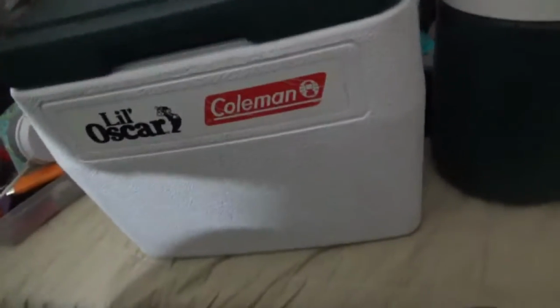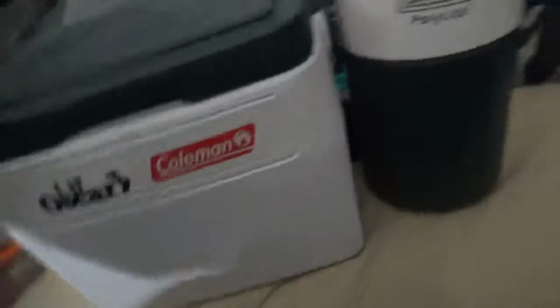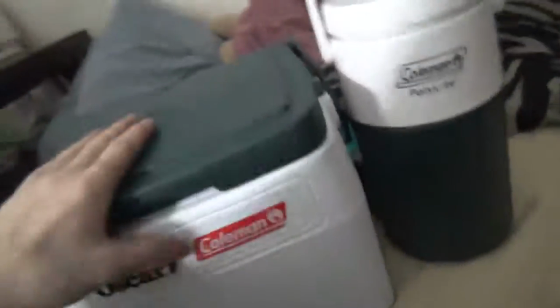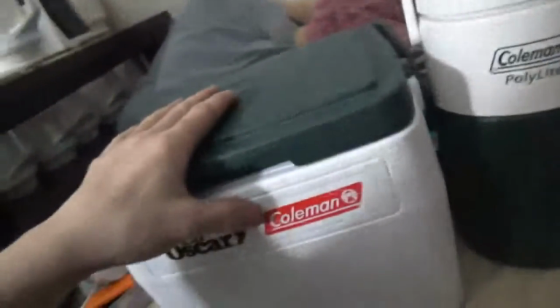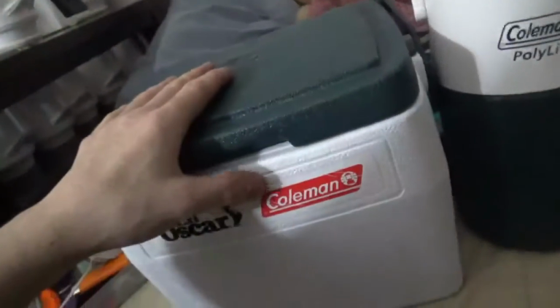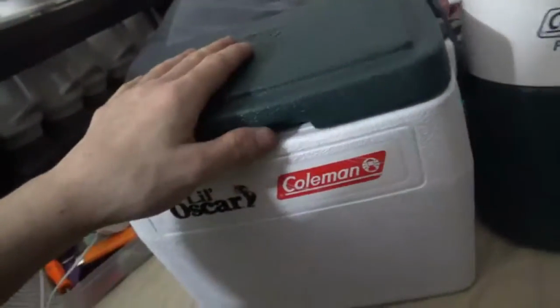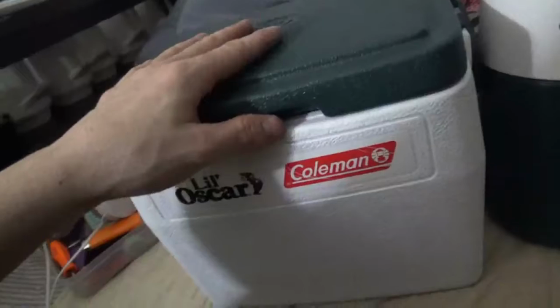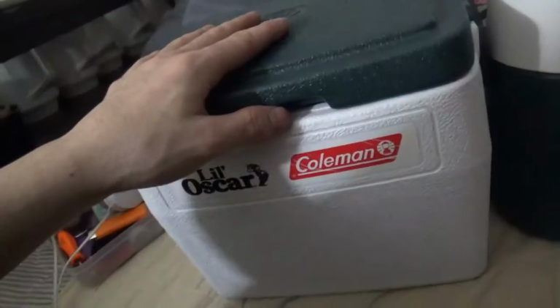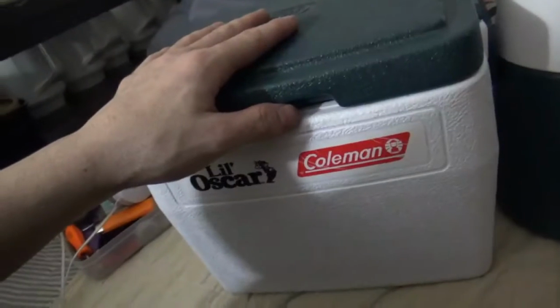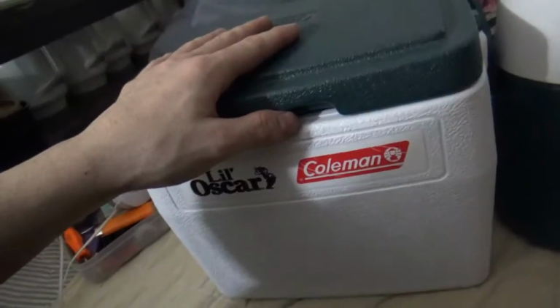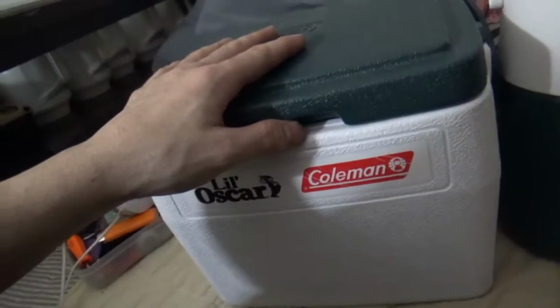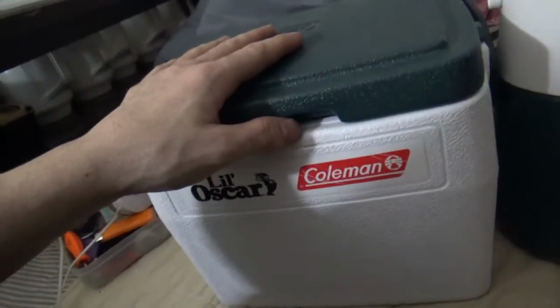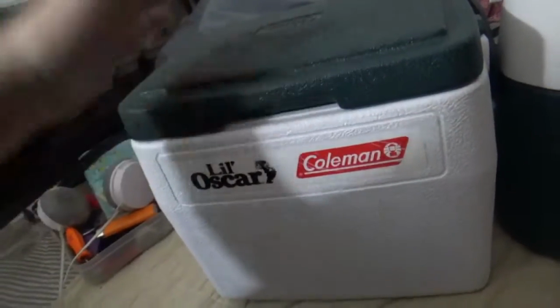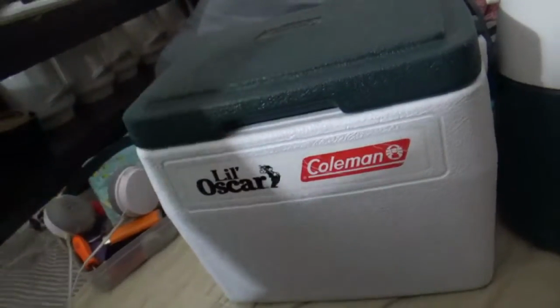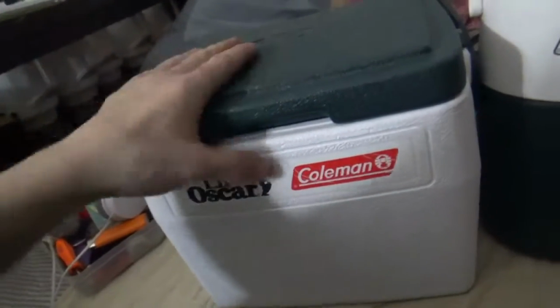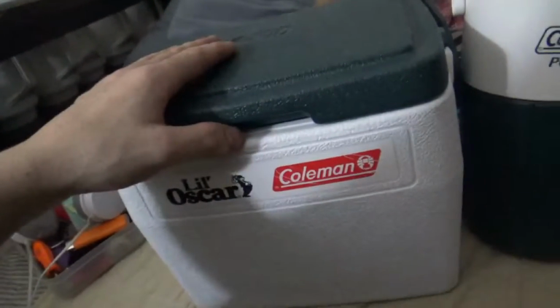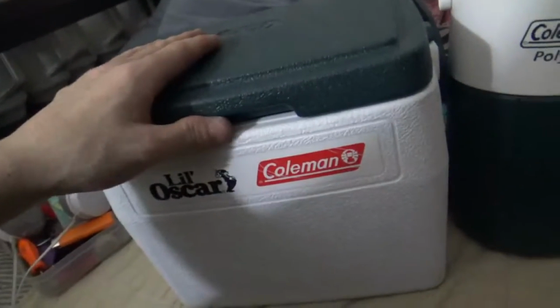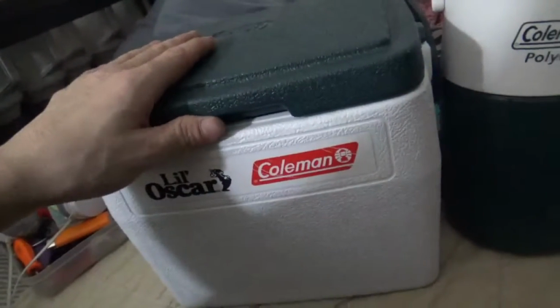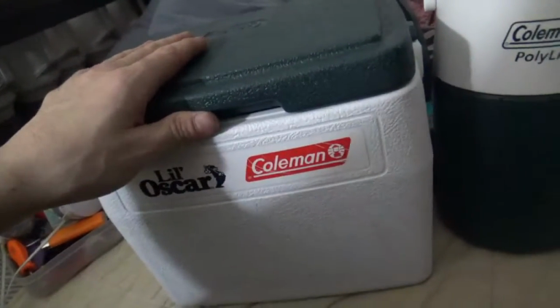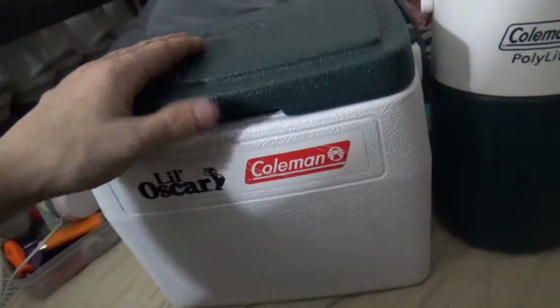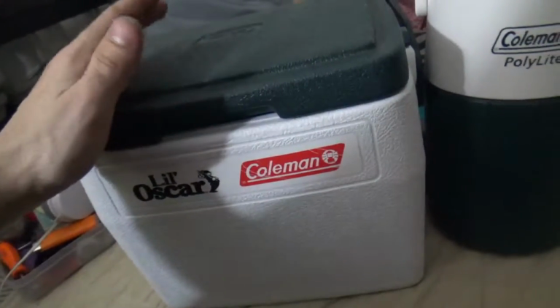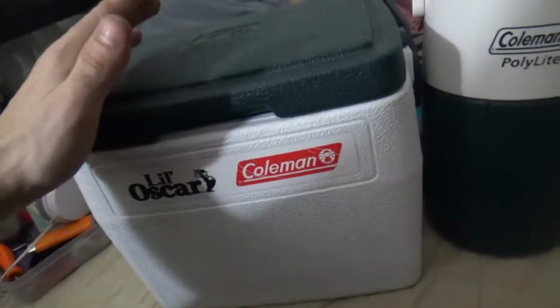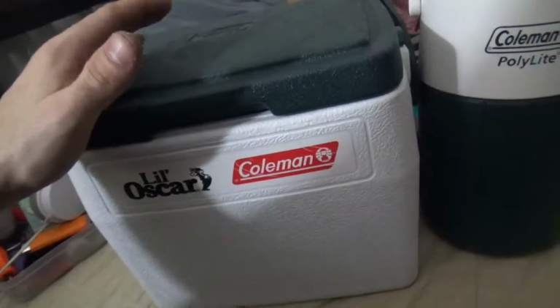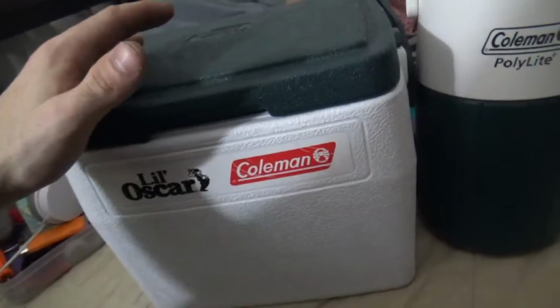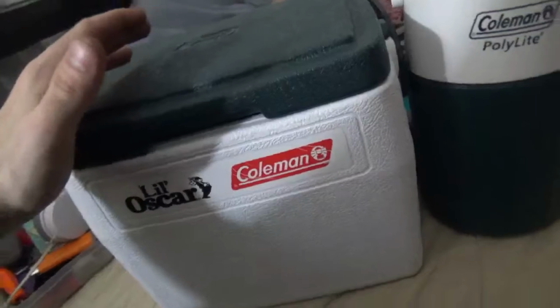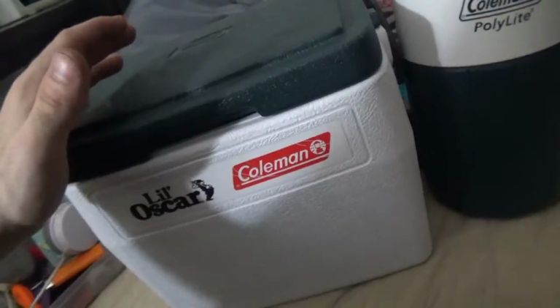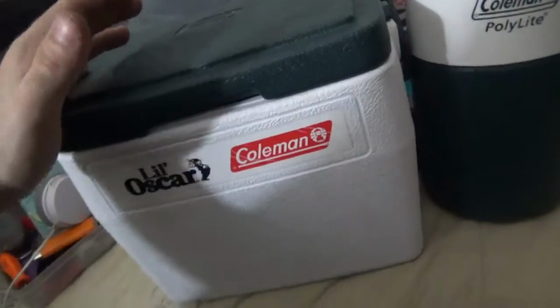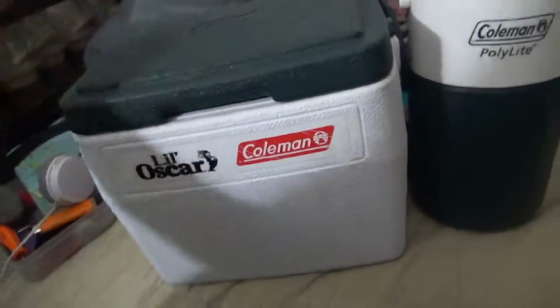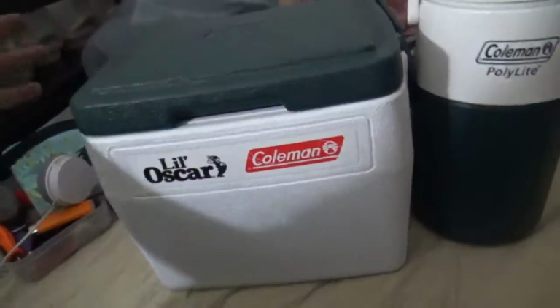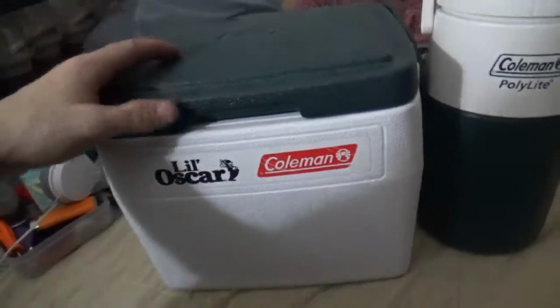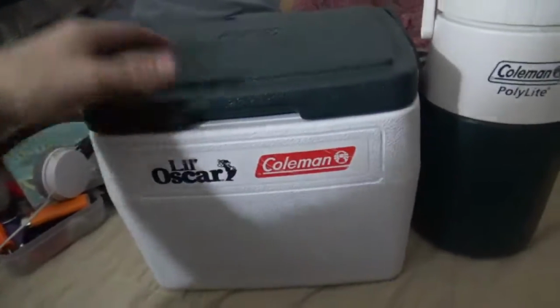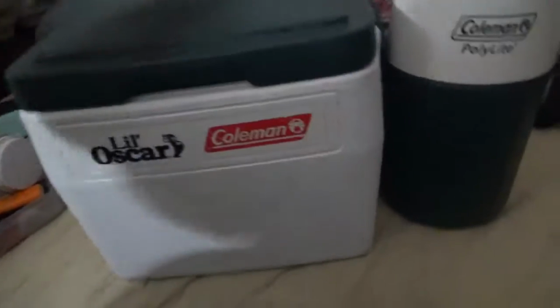I got this one at Value Village for about $7. It's in good shape. It's pretty expensive — you can buy a new cooler online, but you can't get these coolers anymore.